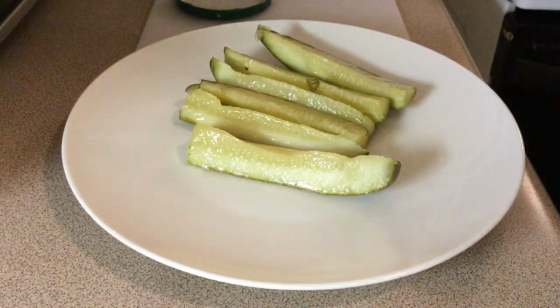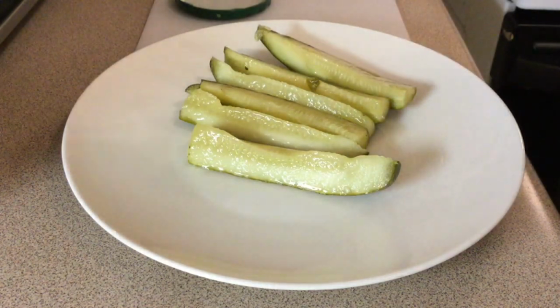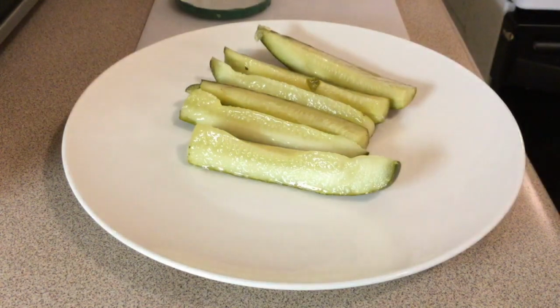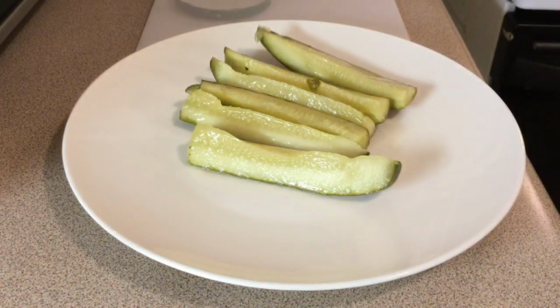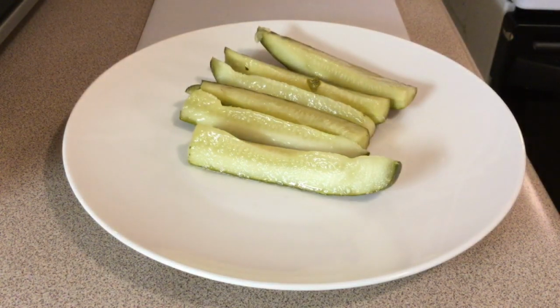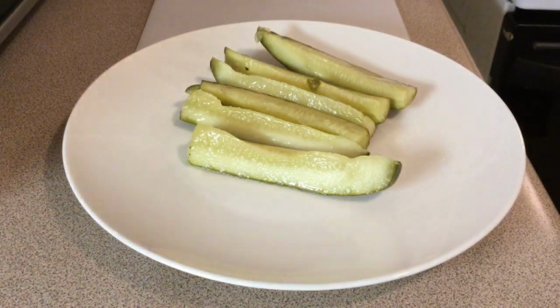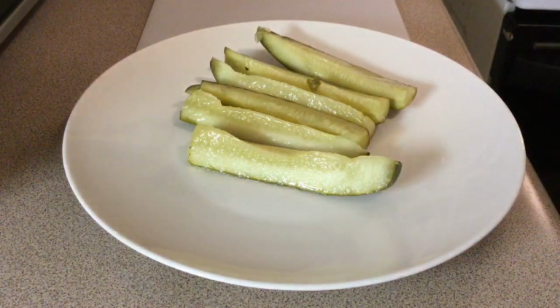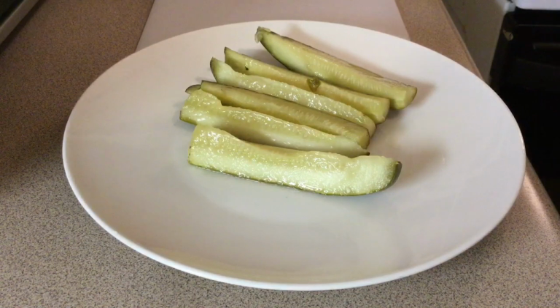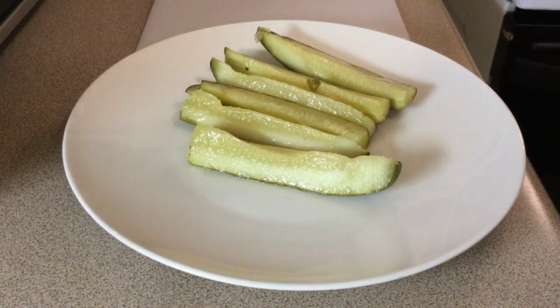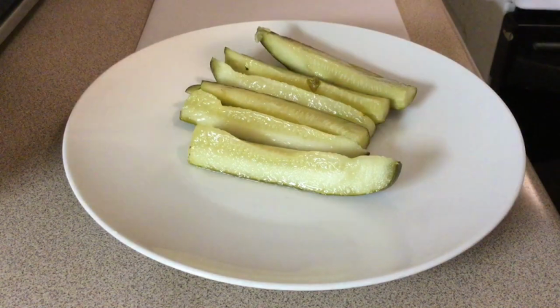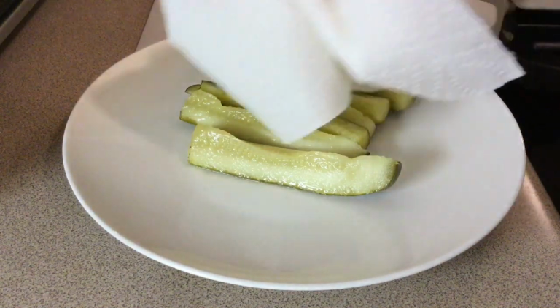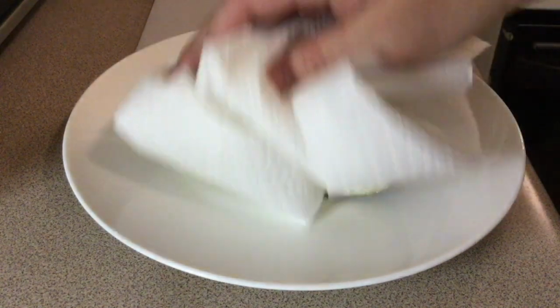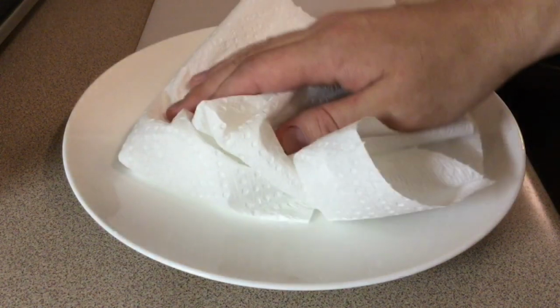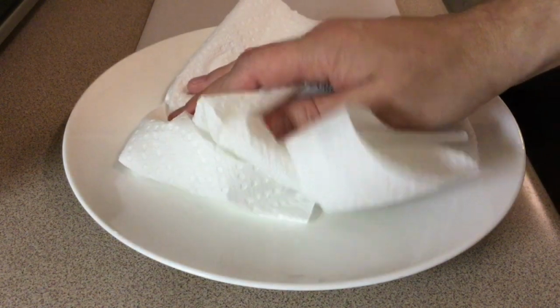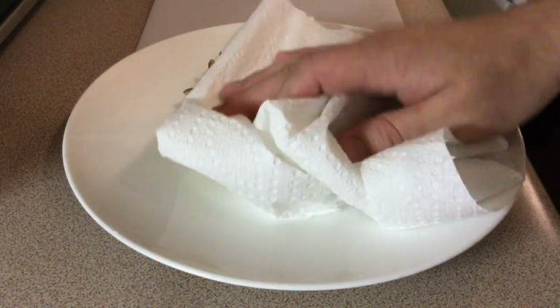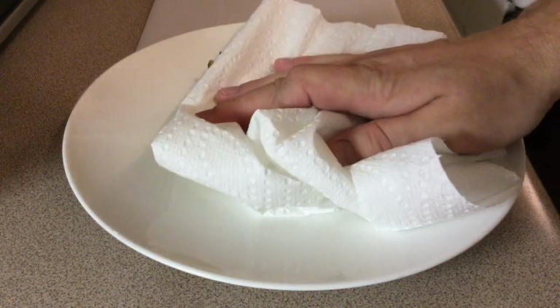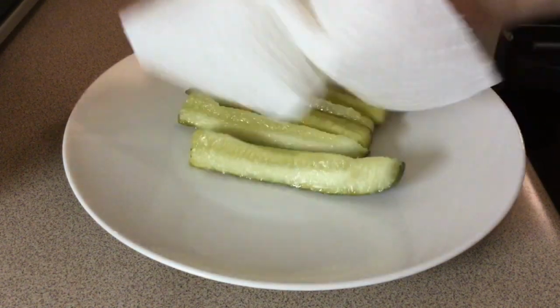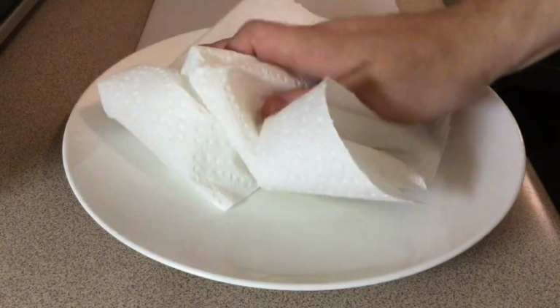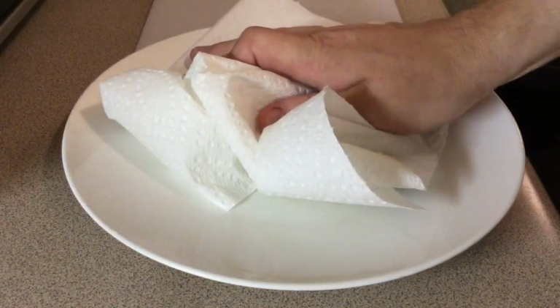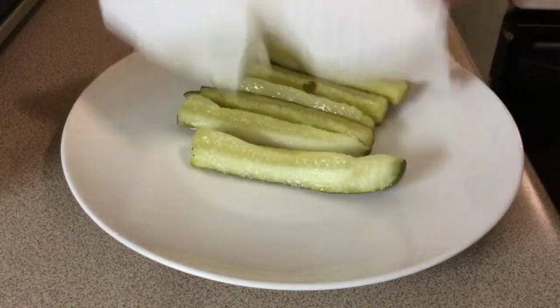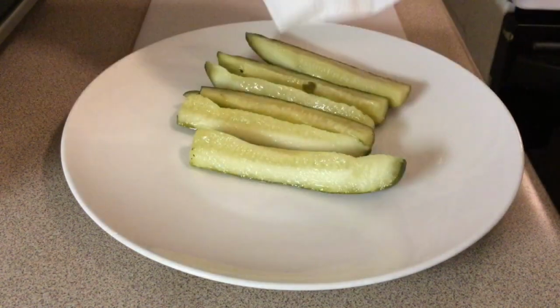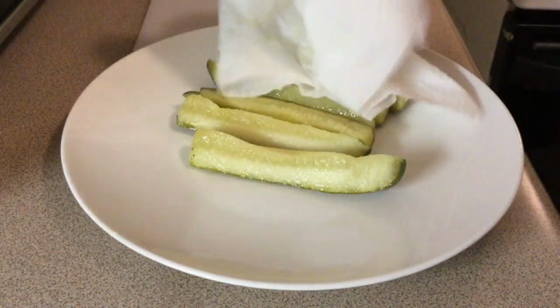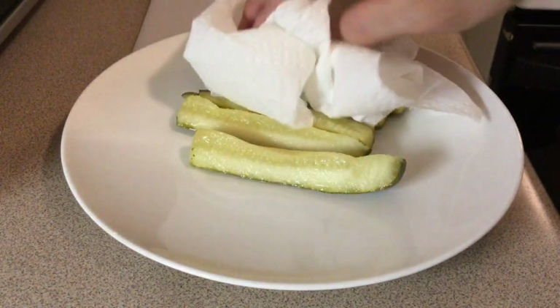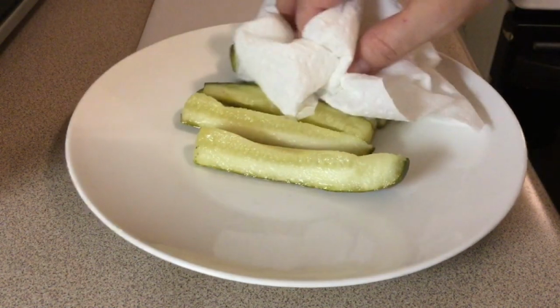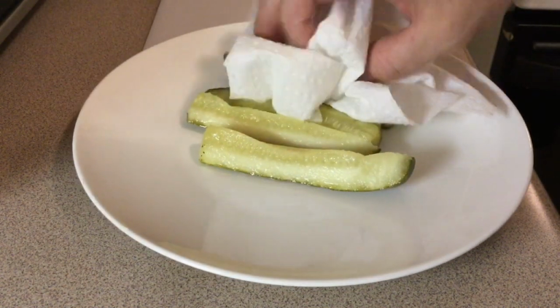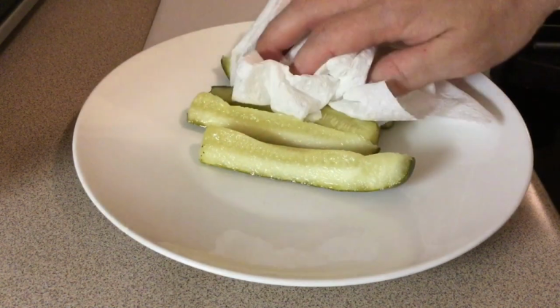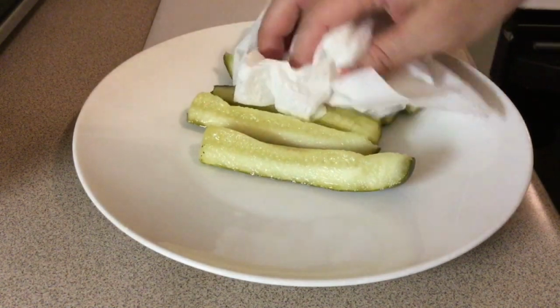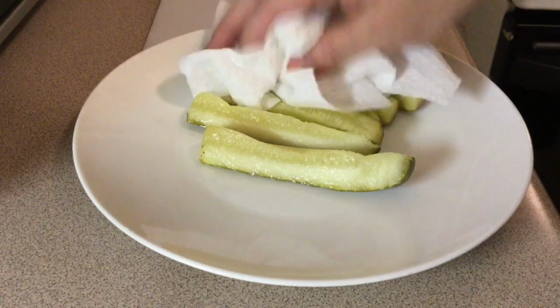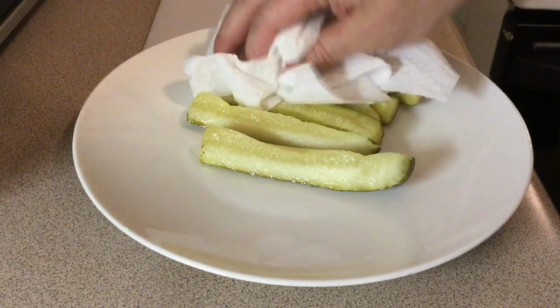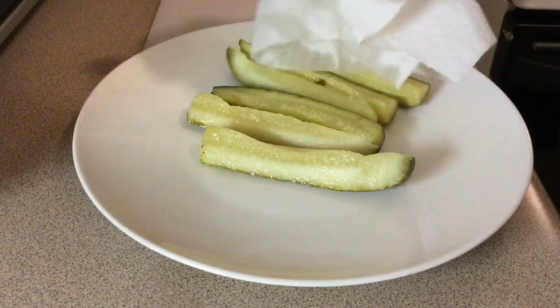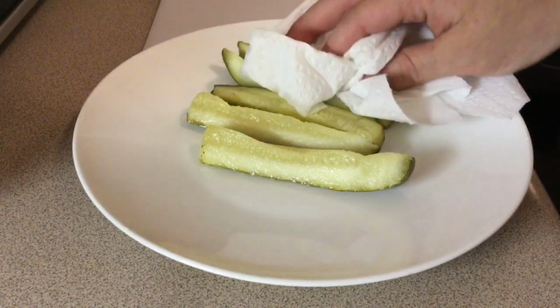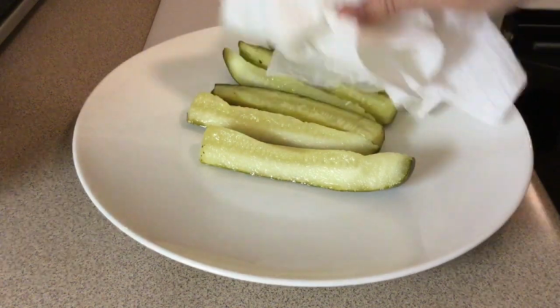Go ahead and give them a good pat dry. The drier they are, the crispier they'll be.